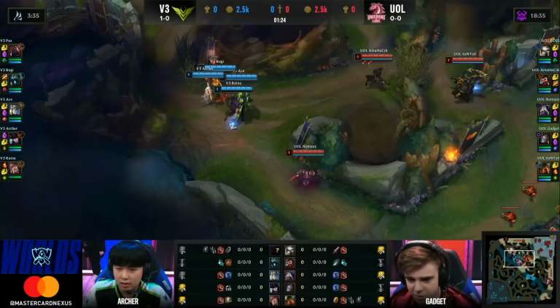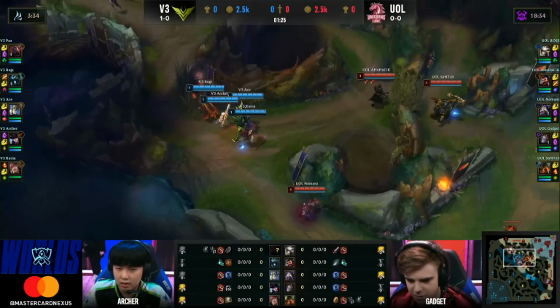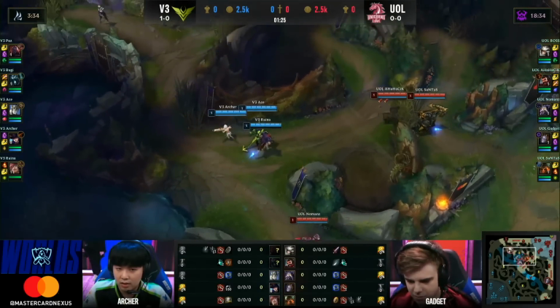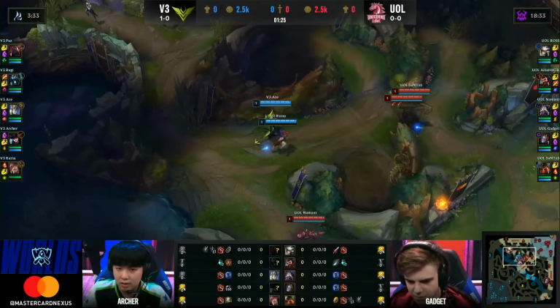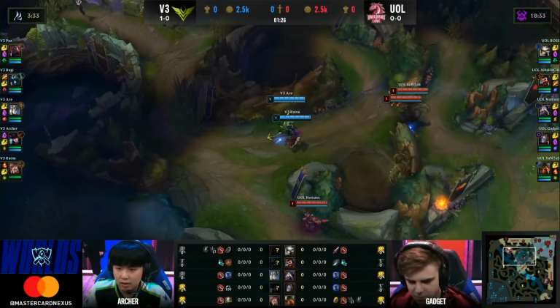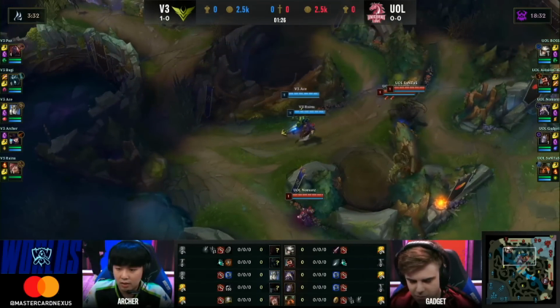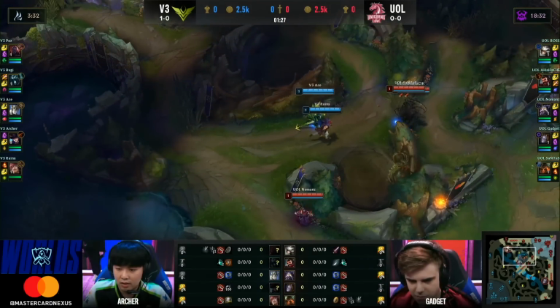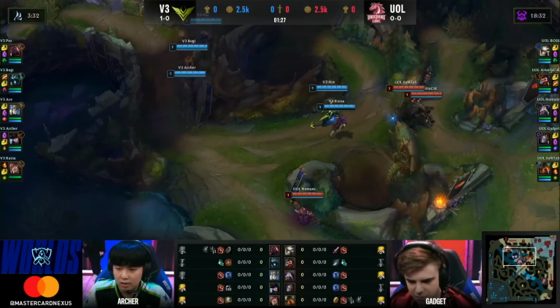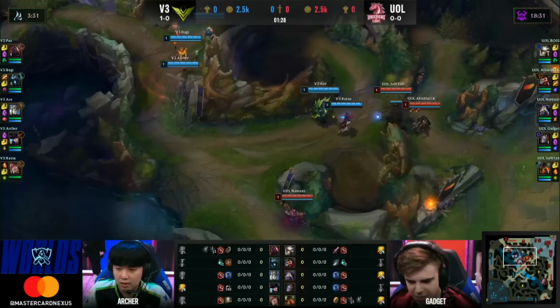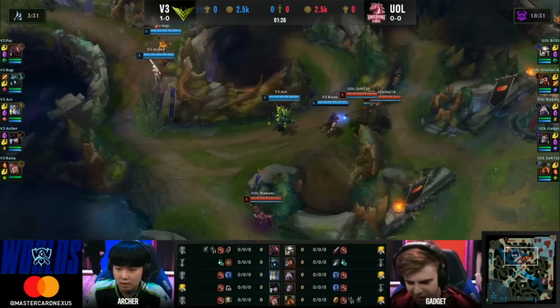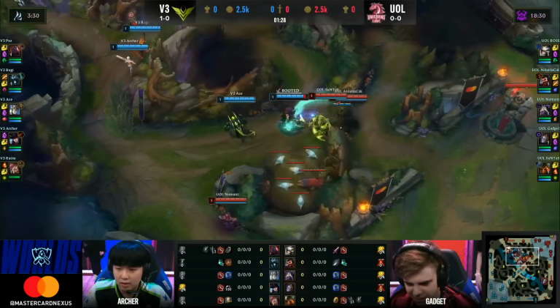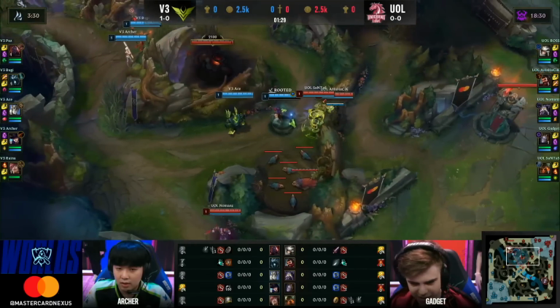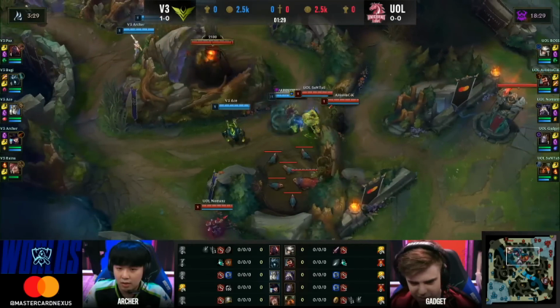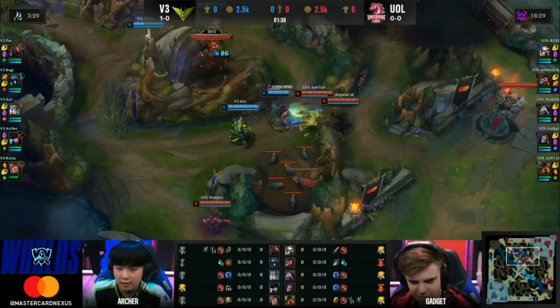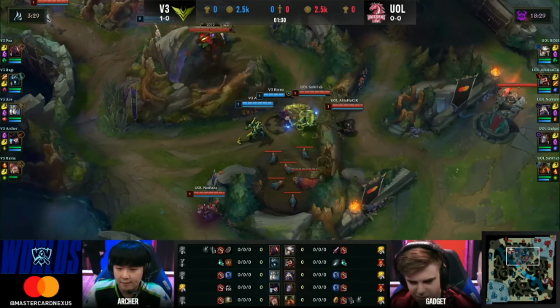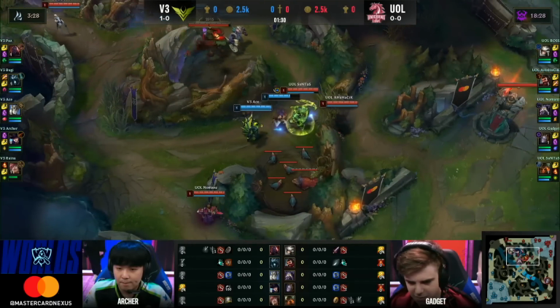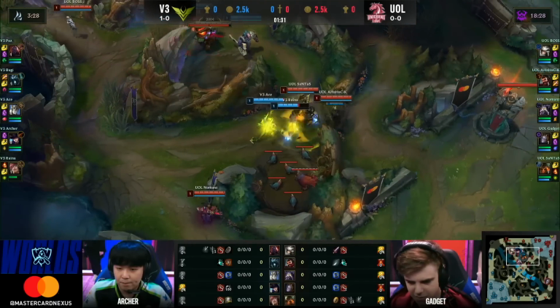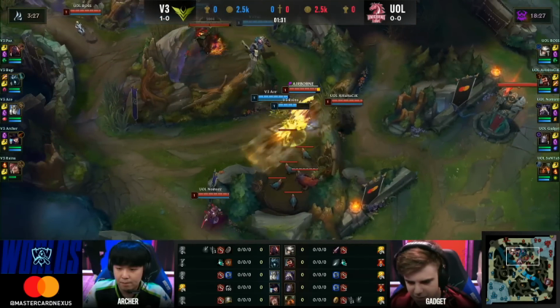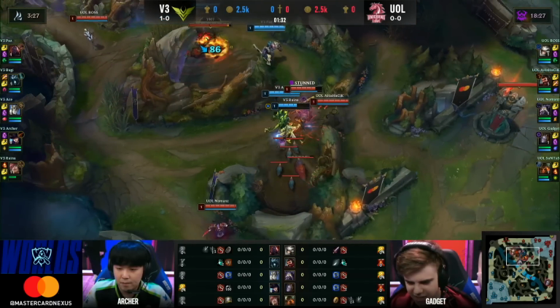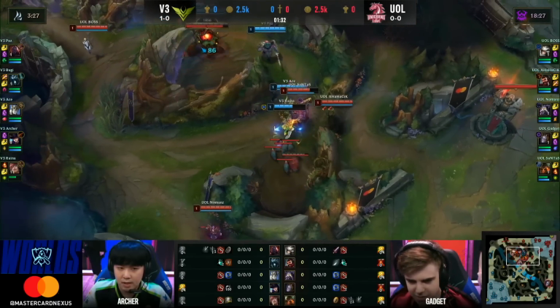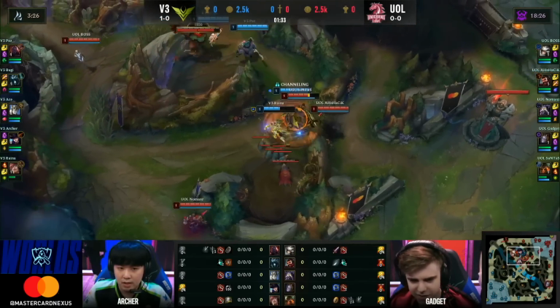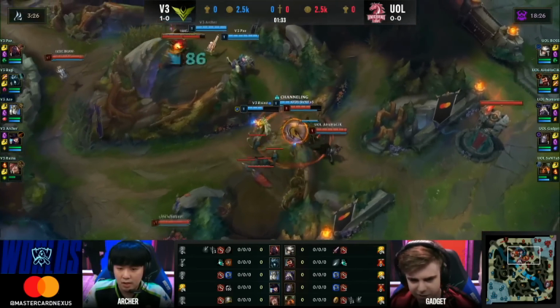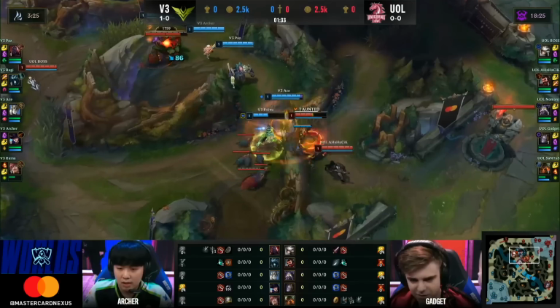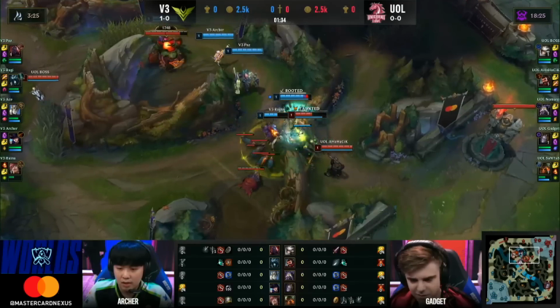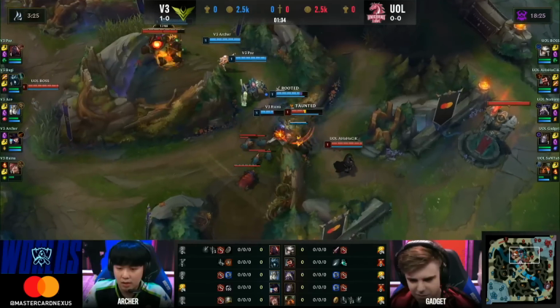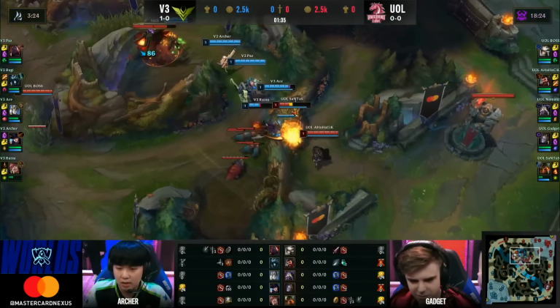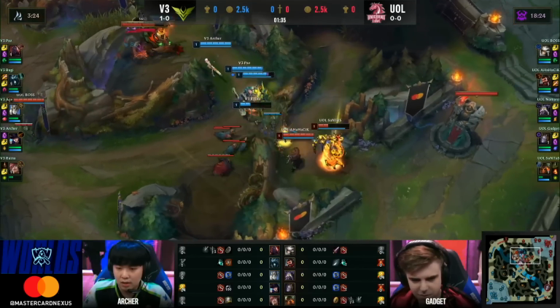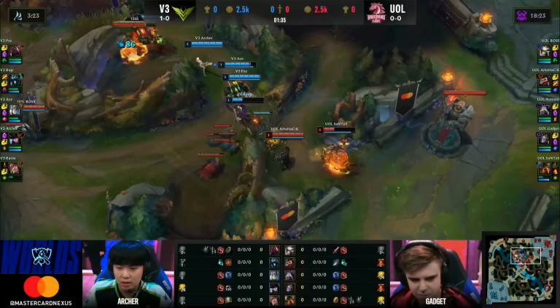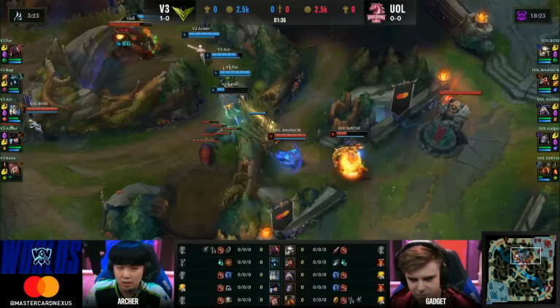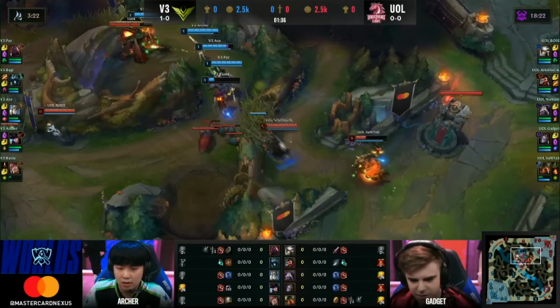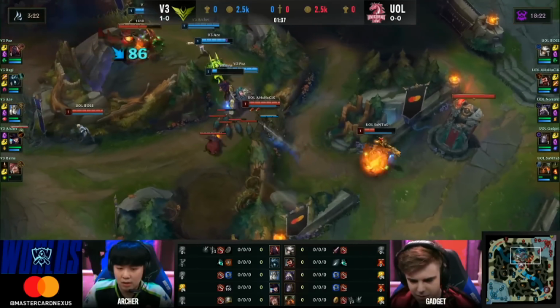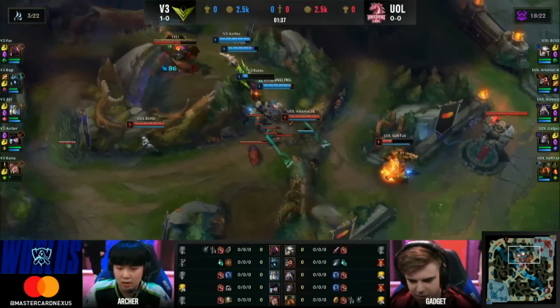Yeah, Boogie gives it up. He's like, hey, Ananasik, how you doing? Santas is here as well. No Man's also off to the side. Reina going to face check. They're pretty durable even at level one. Gets the facebreaker down, and there's the taunt coming in, and Santas wishes he was somewhere else.